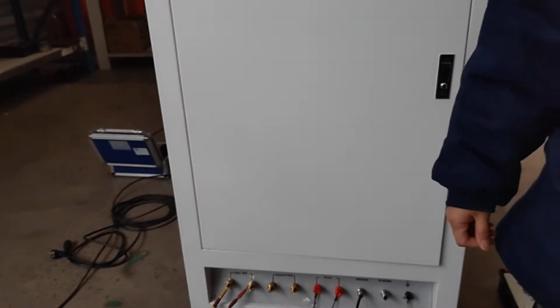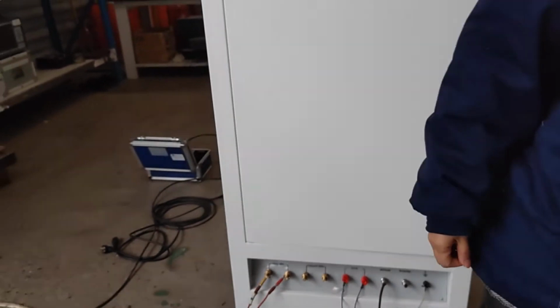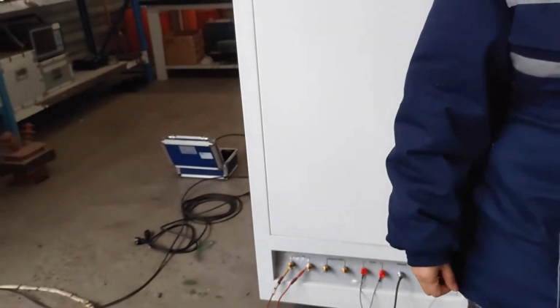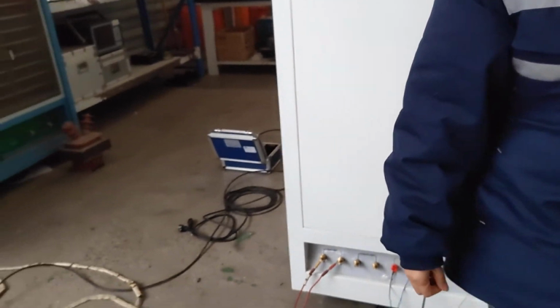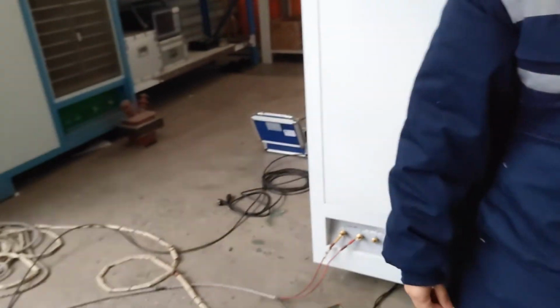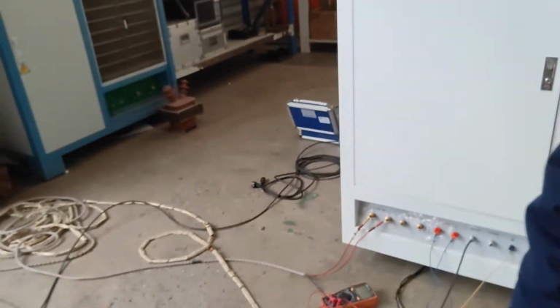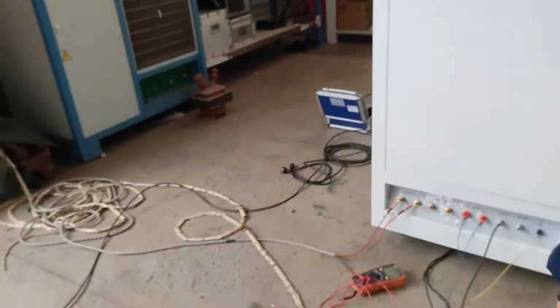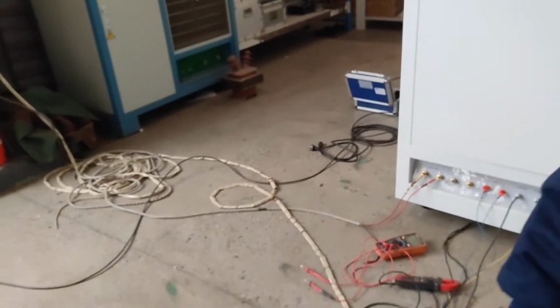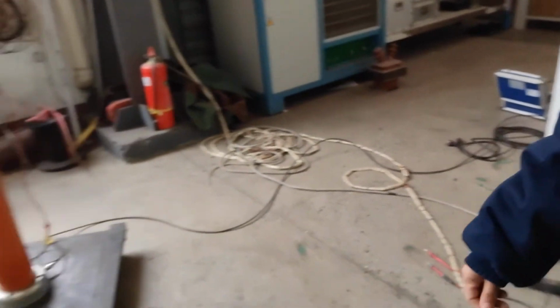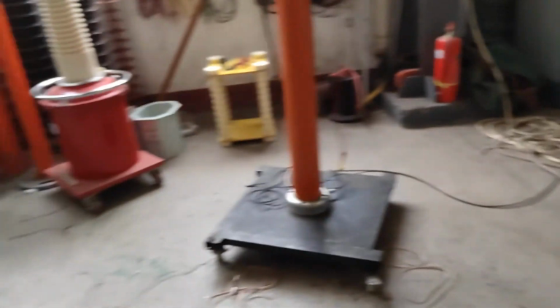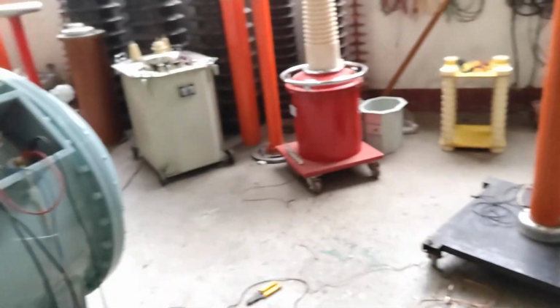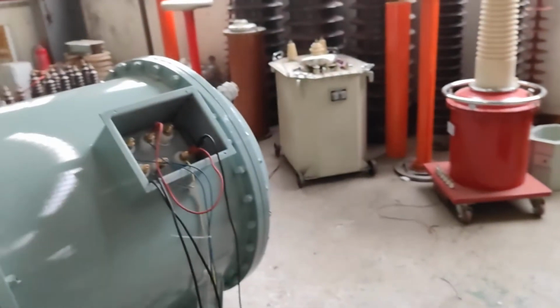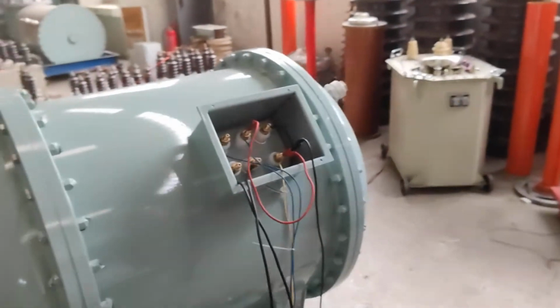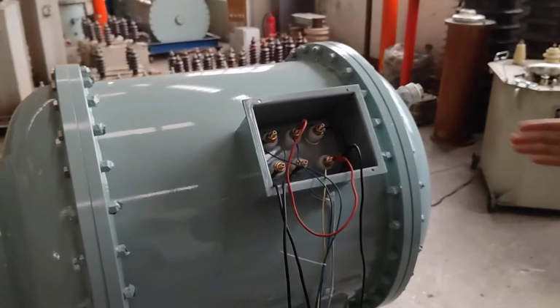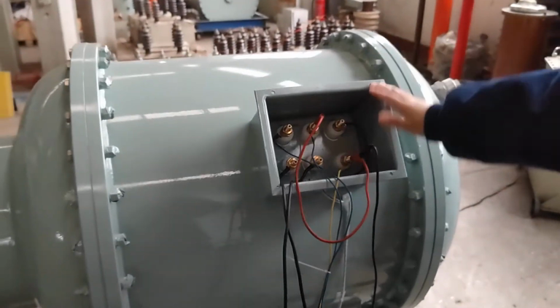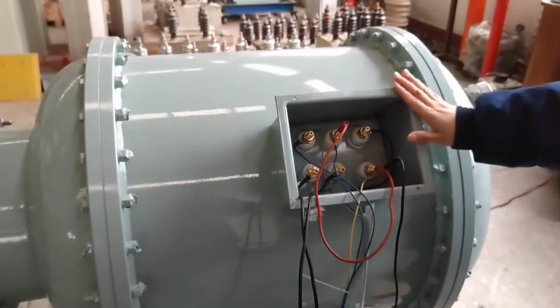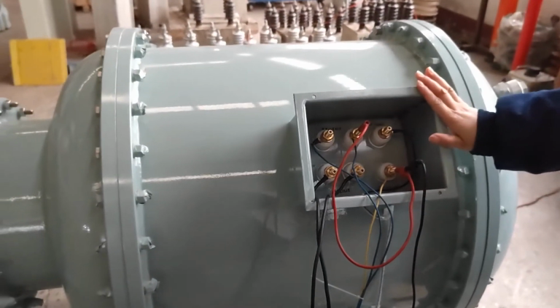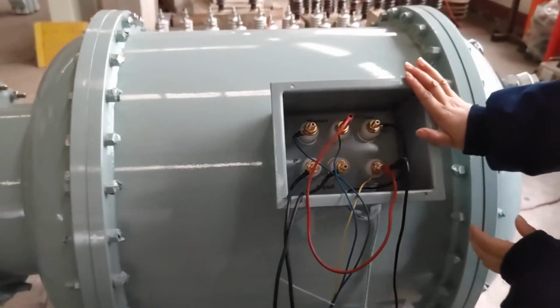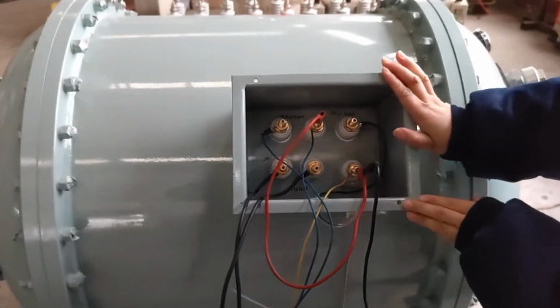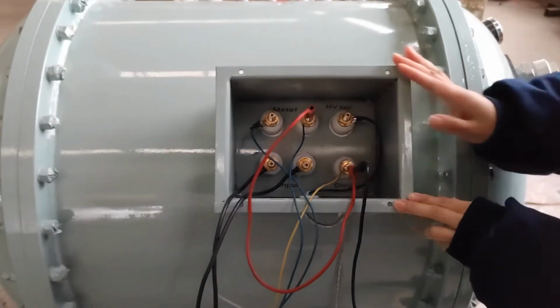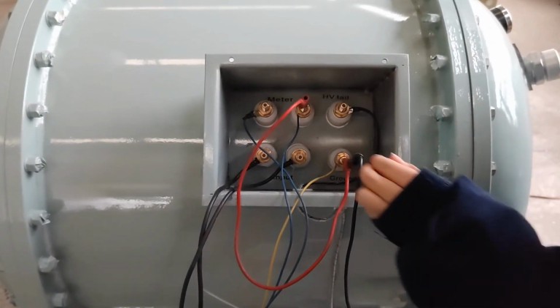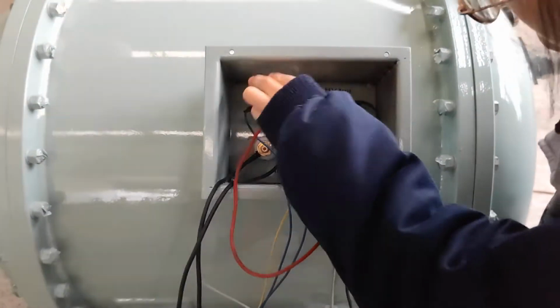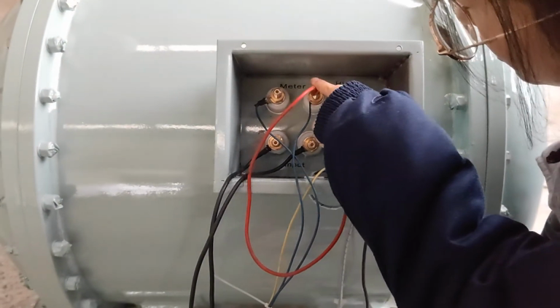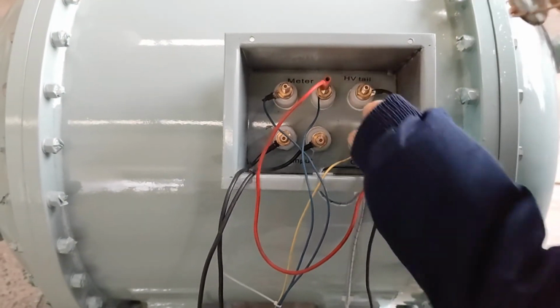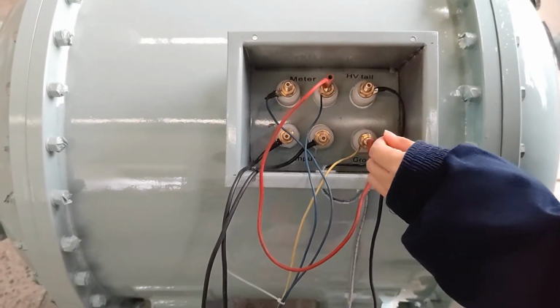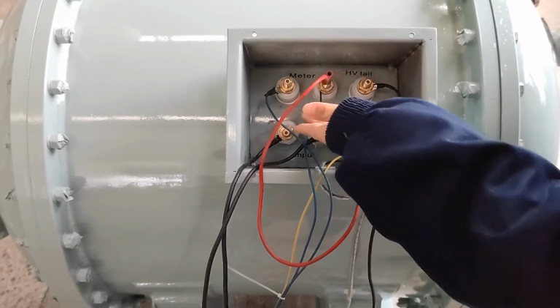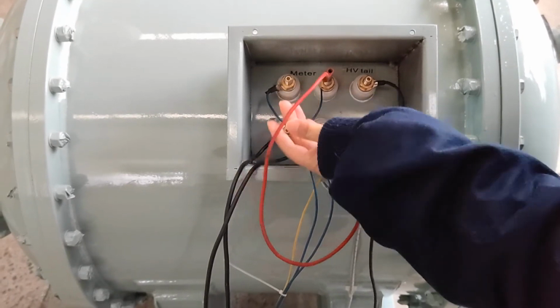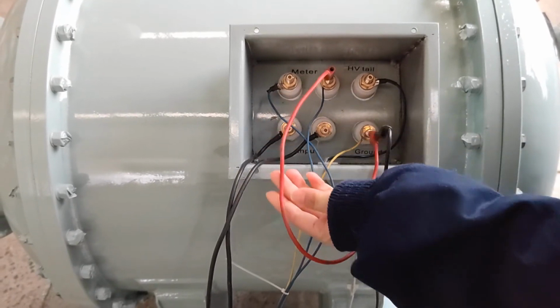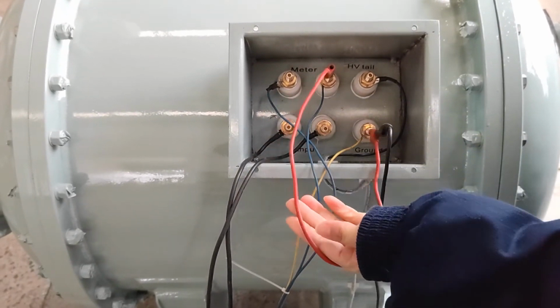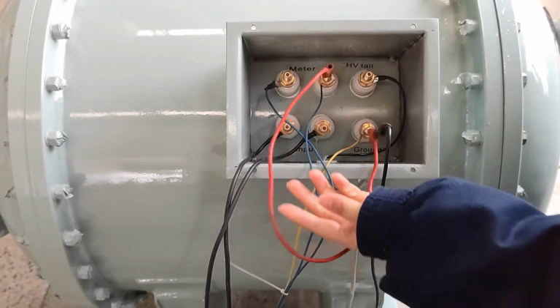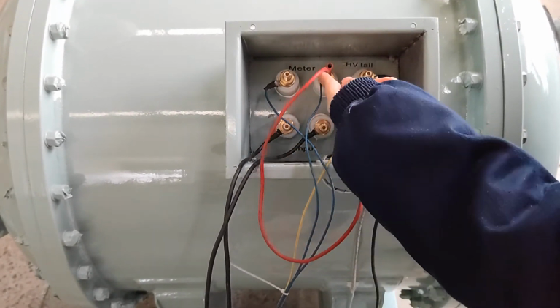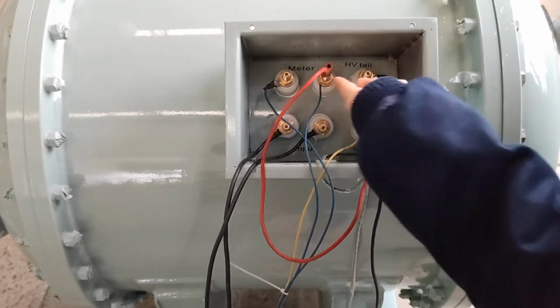Next we will show the piston transformer wire connection. It's all installed in this part. This is the meter terminals, connected to the controller meter part.